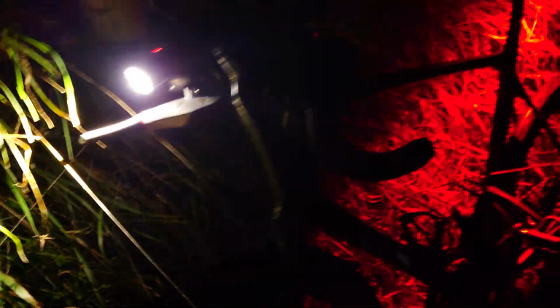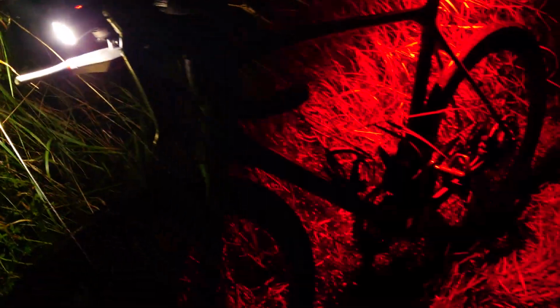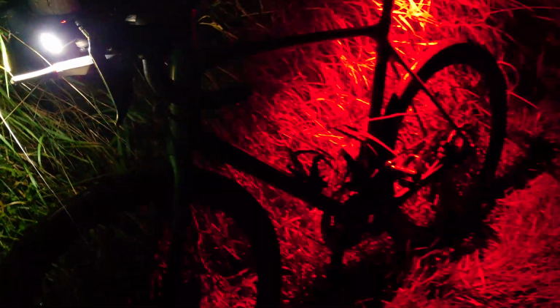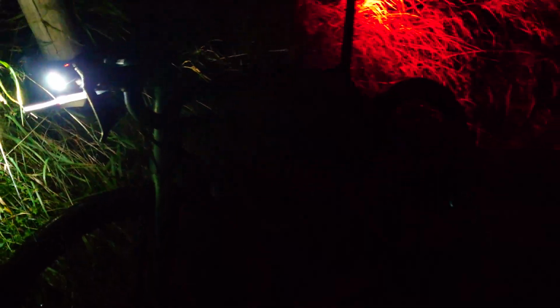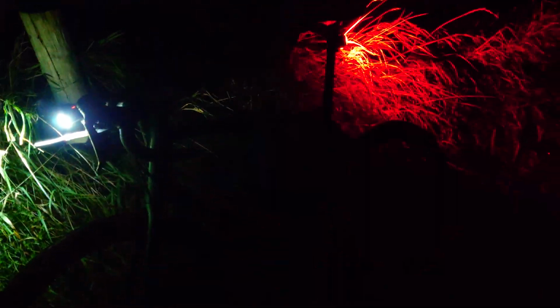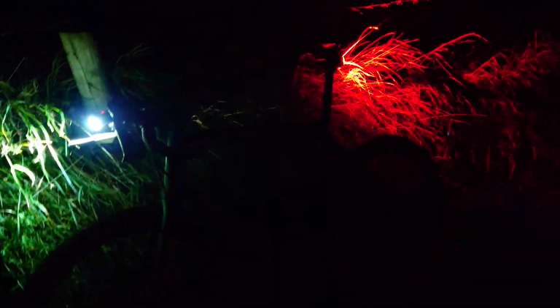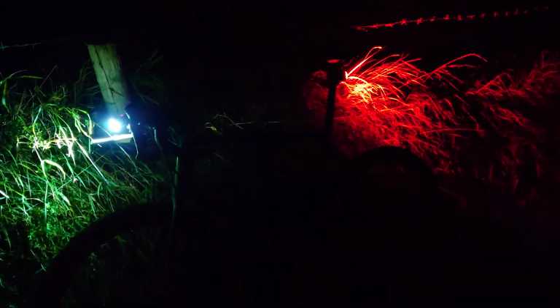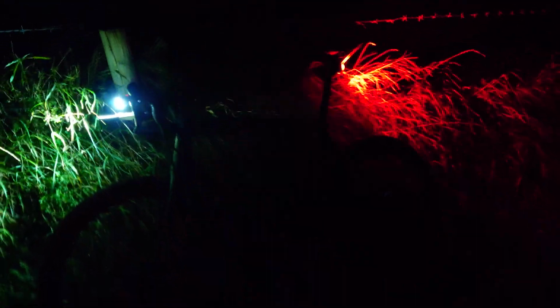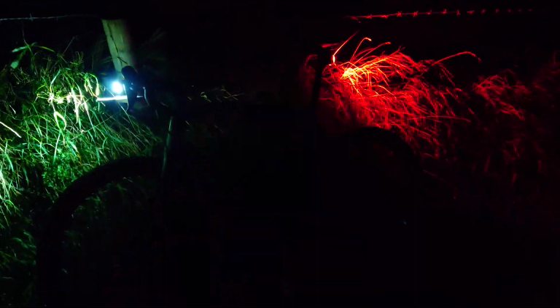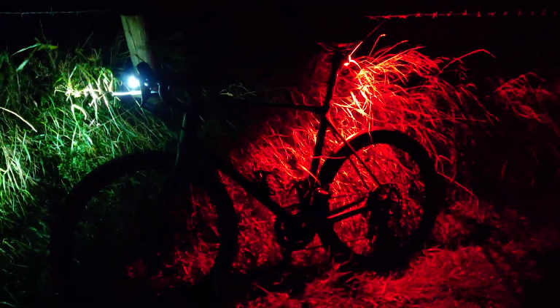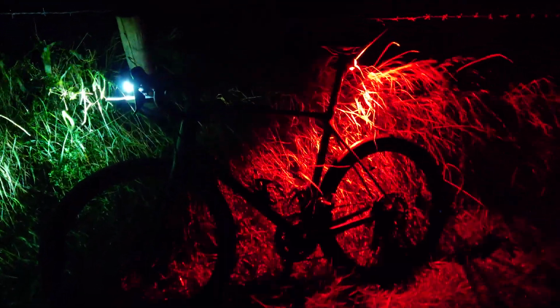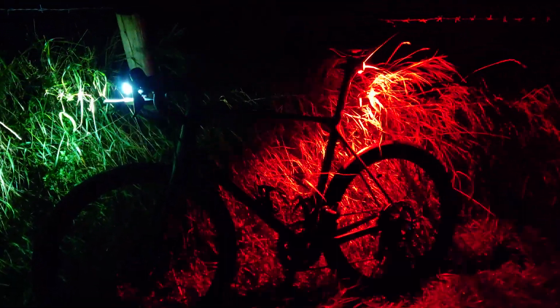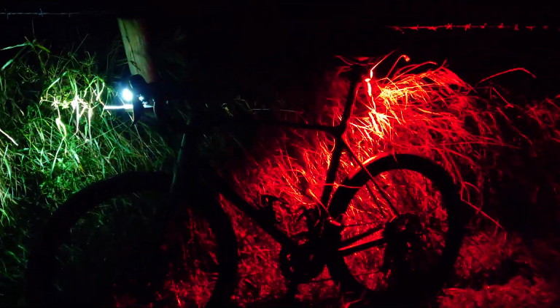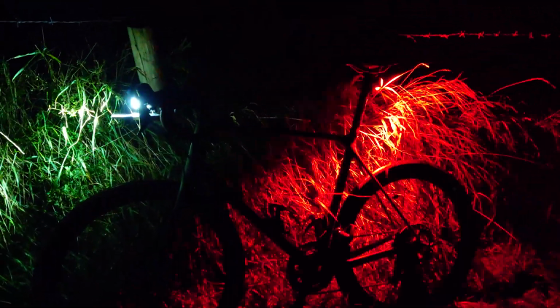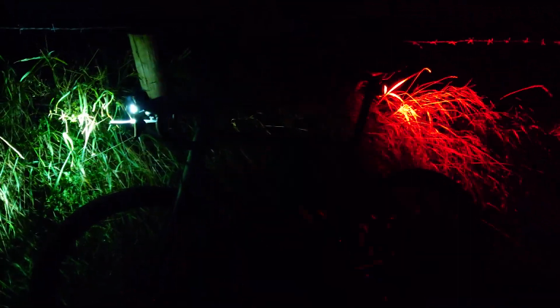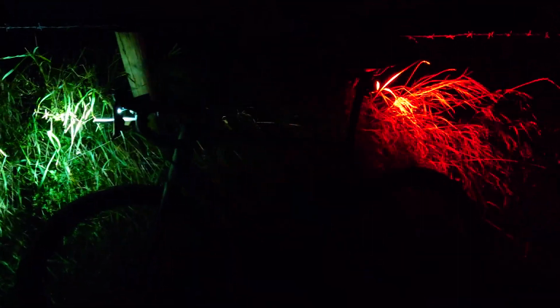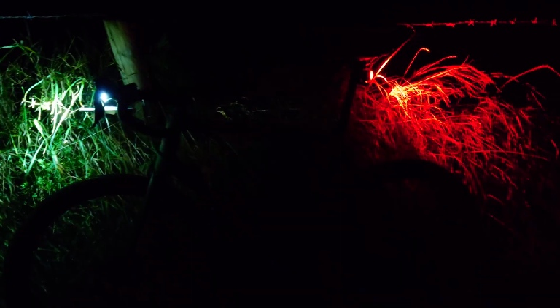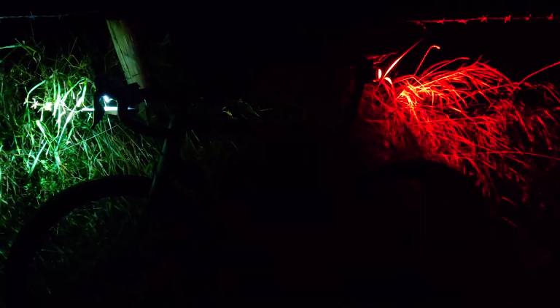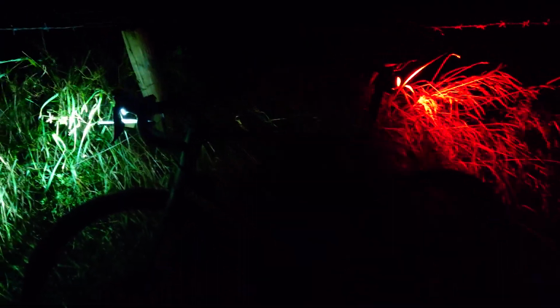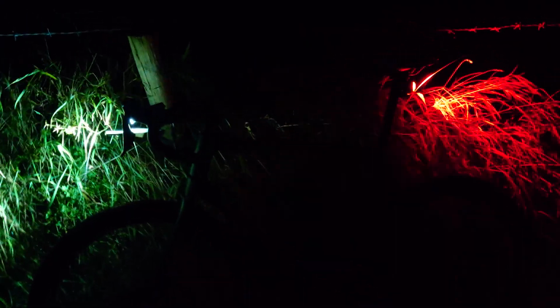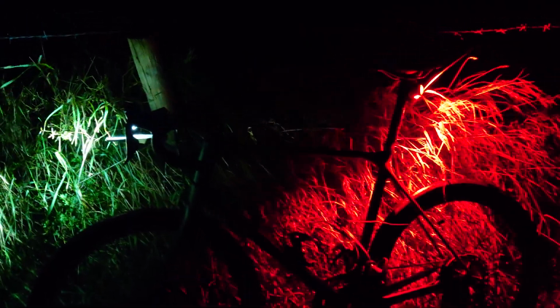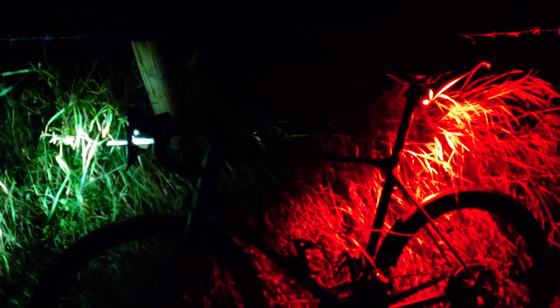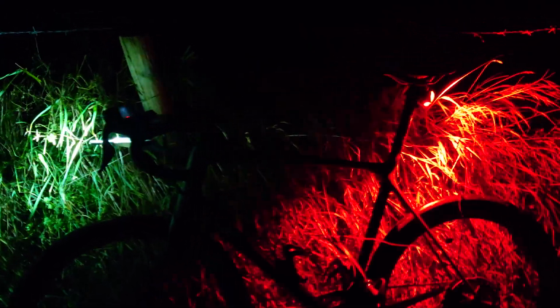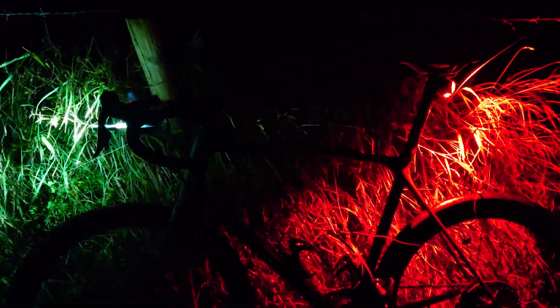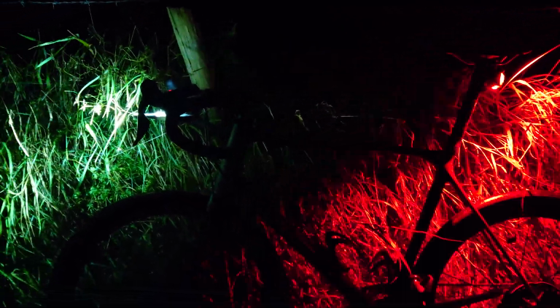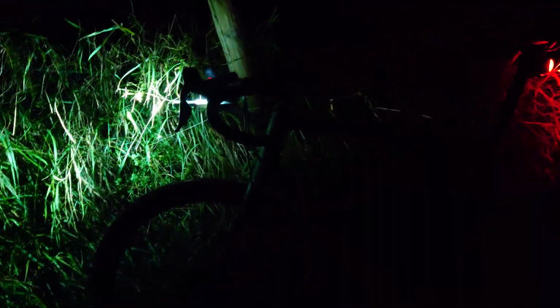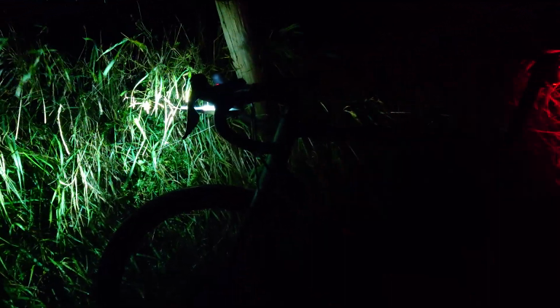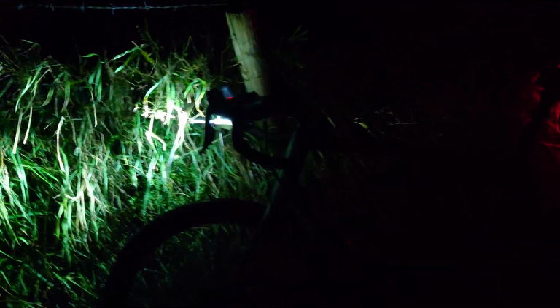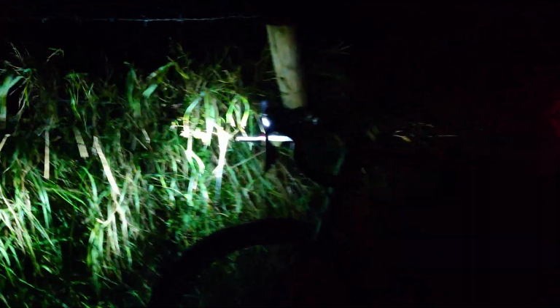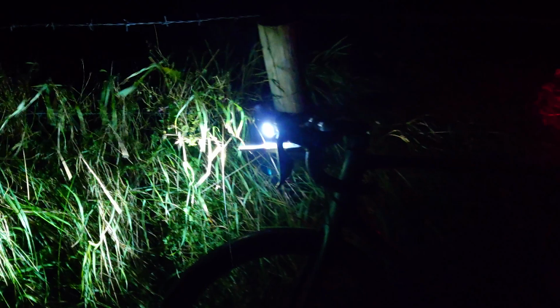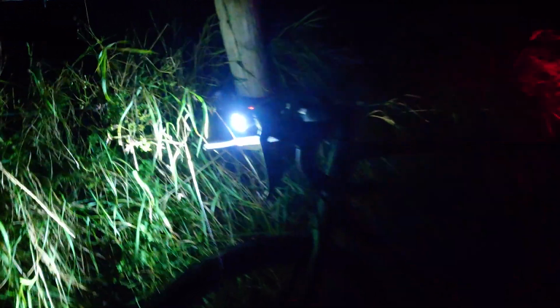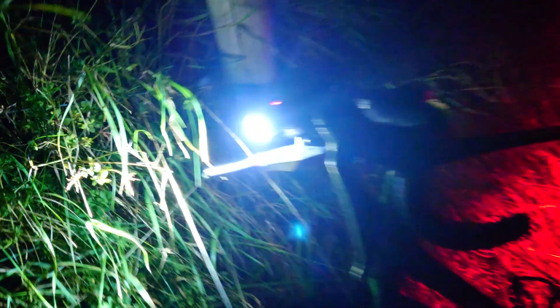Now if you've seen my wheel videos, my wheel reviews, you know how in-depth they are — basically on the static mechanics of the wheel. But I never comment on the aero performance of wheels because I haven't had any means to test them until now.